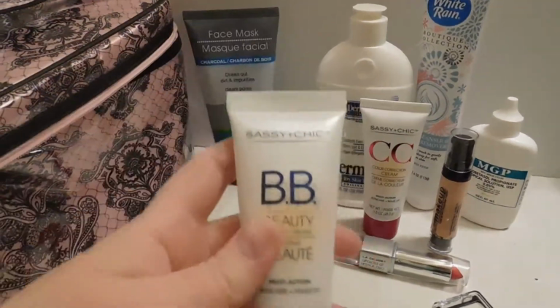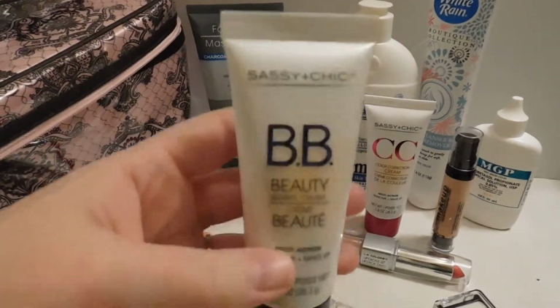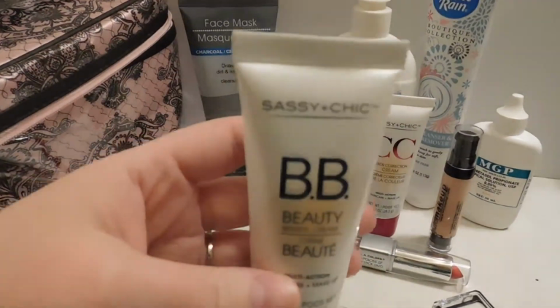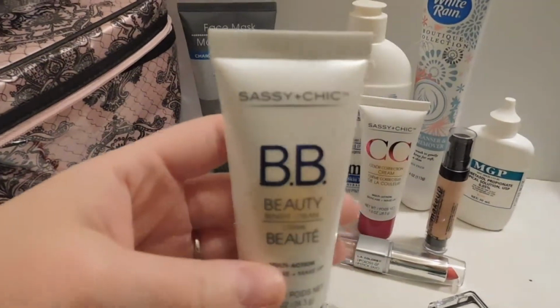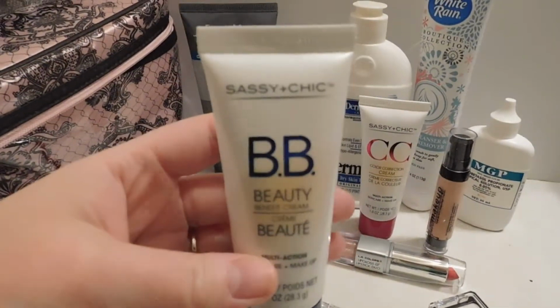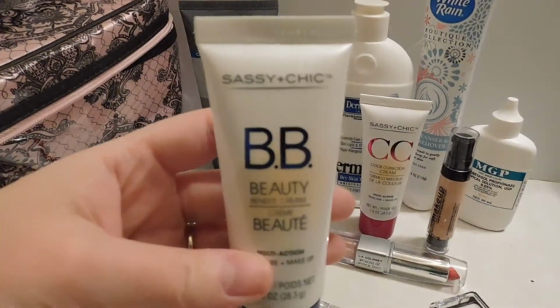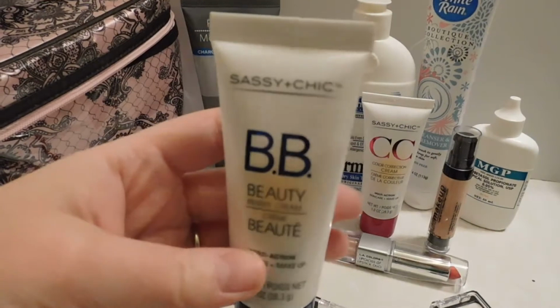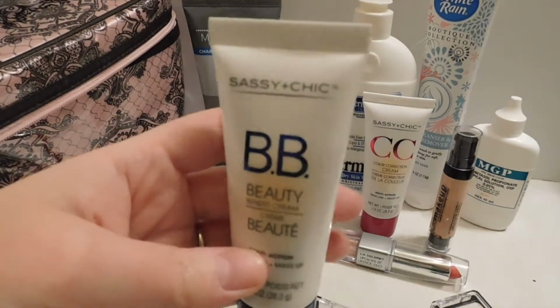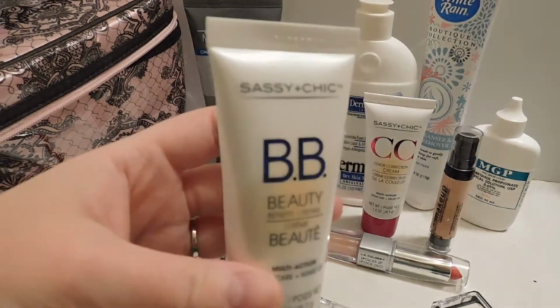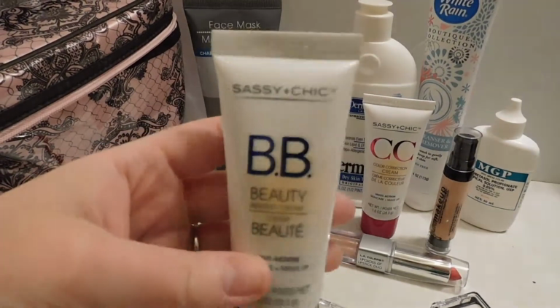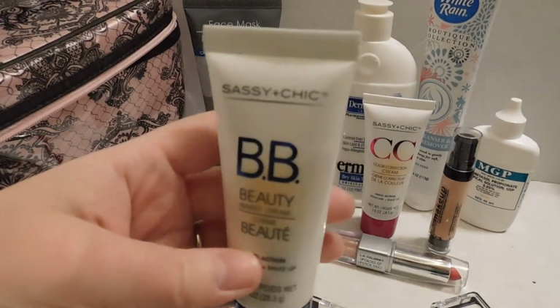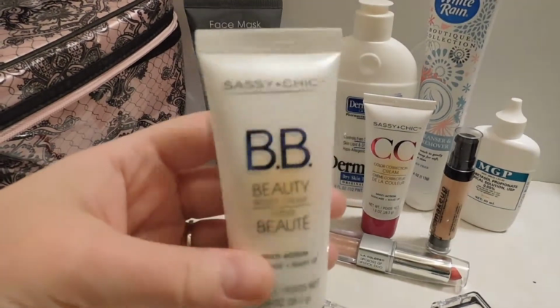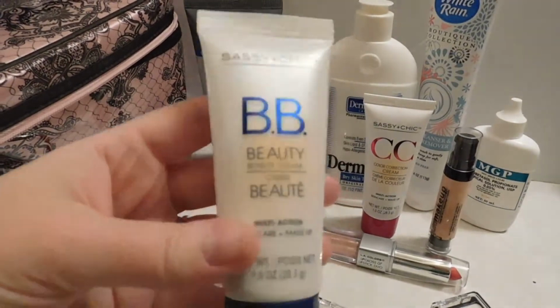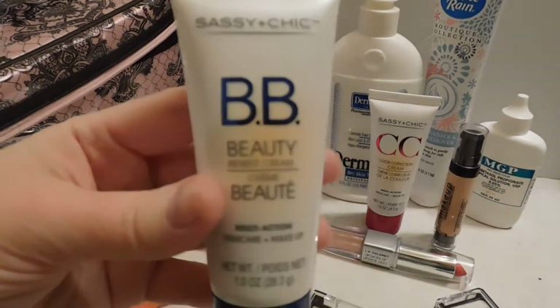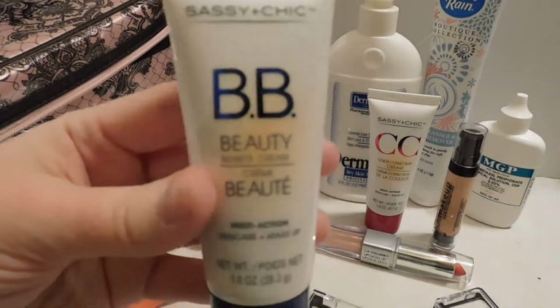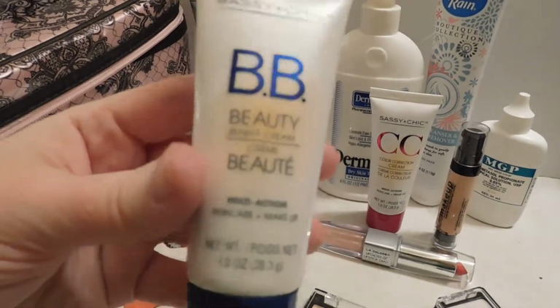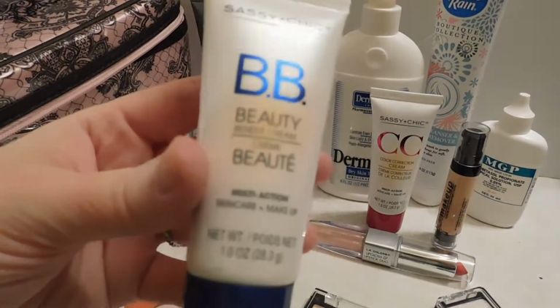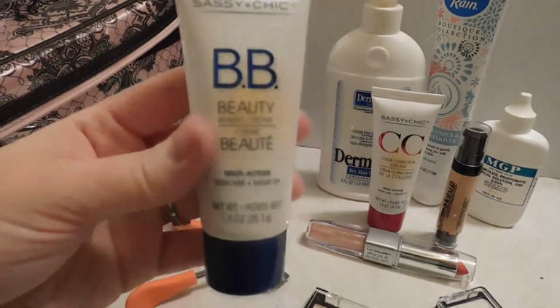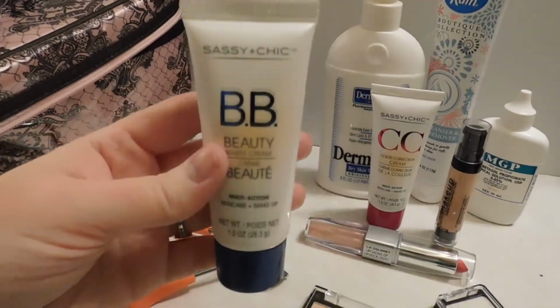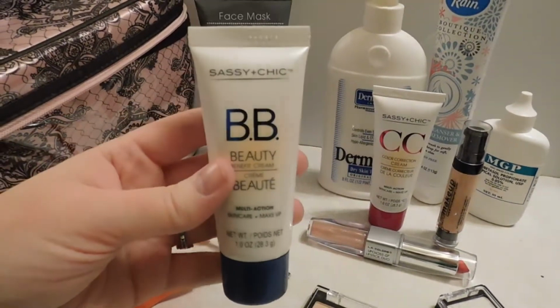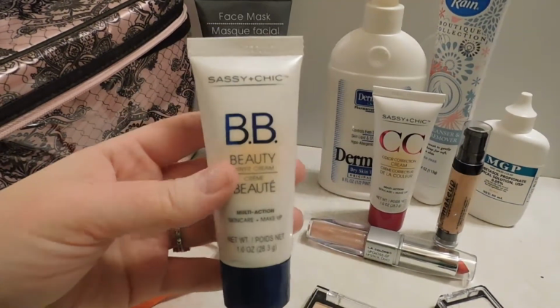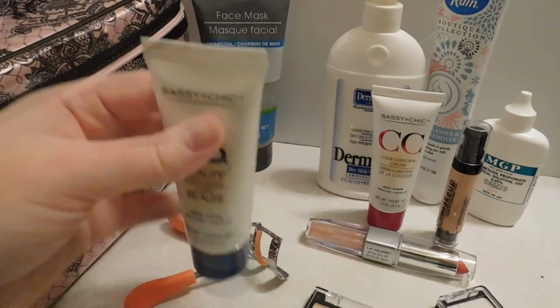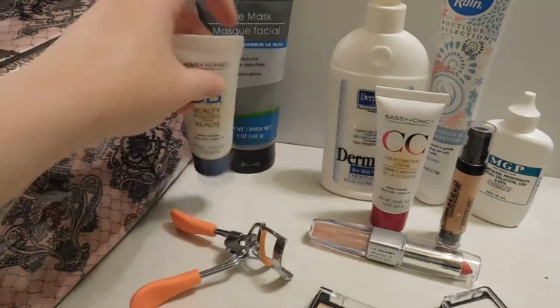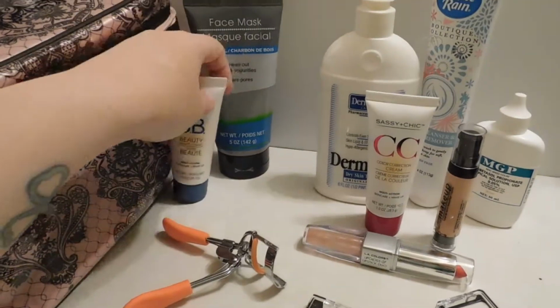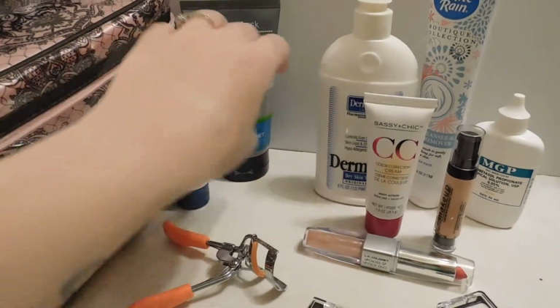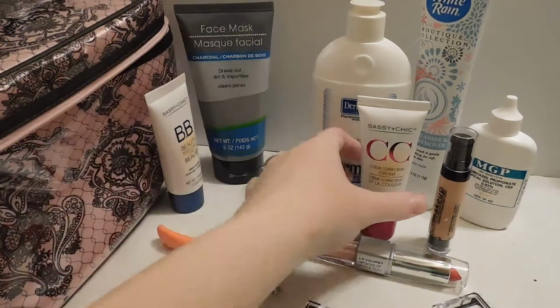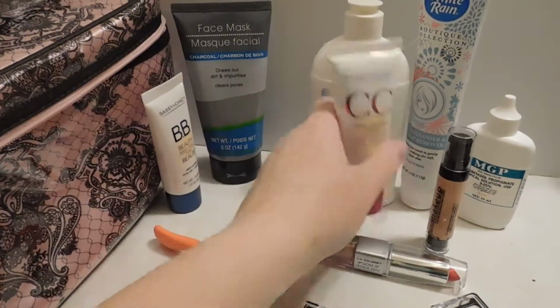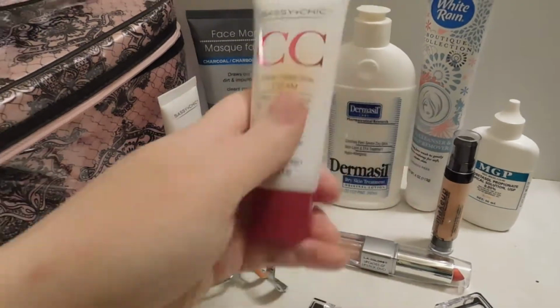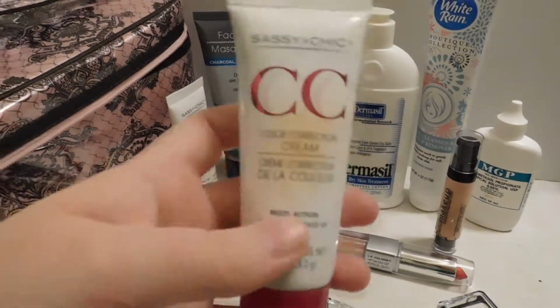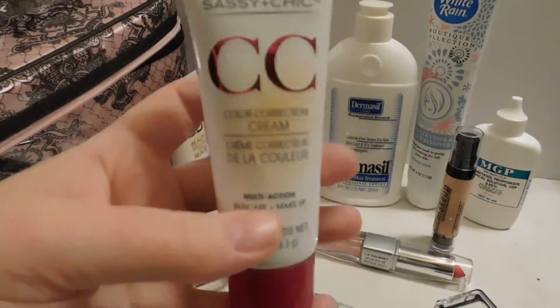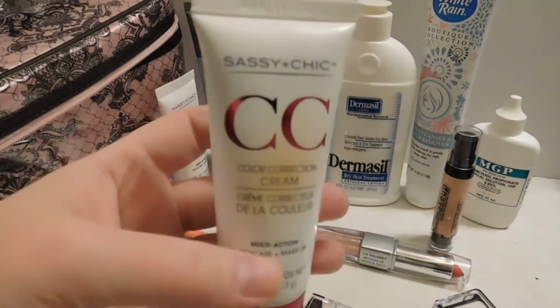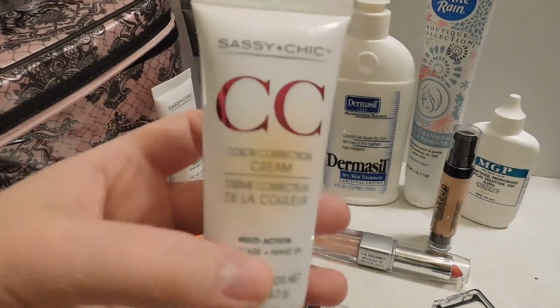I also picked up the Sassy Chic BB Cream. I got mine in the shade Light. Same goes for this but this is the CC Cream.